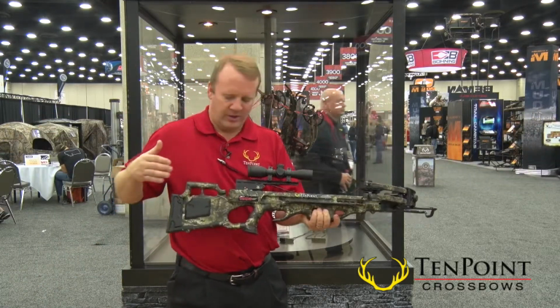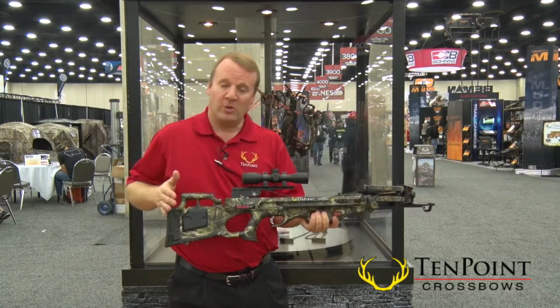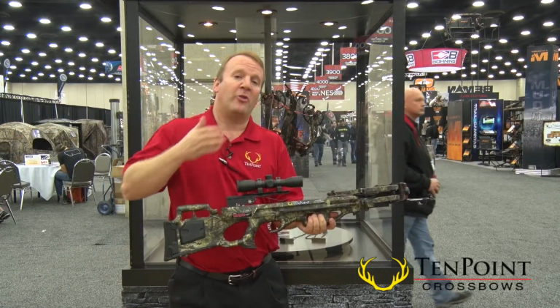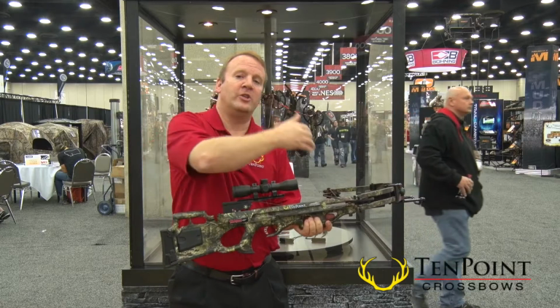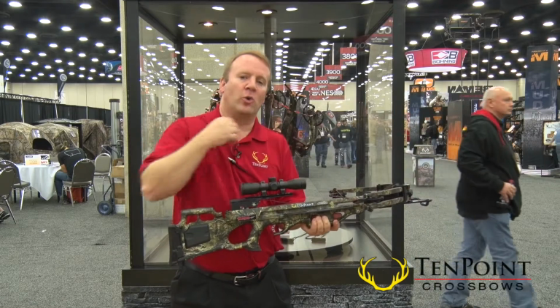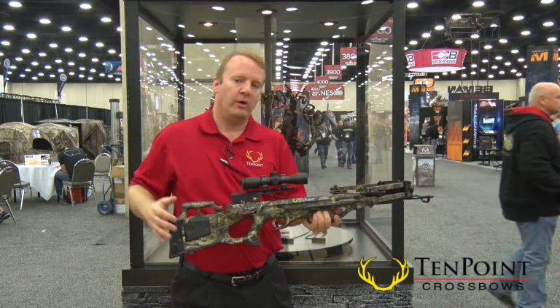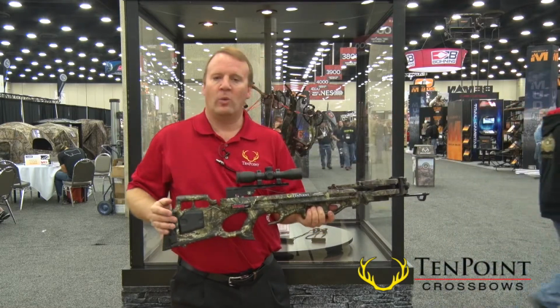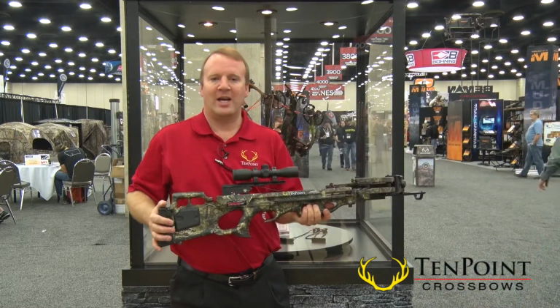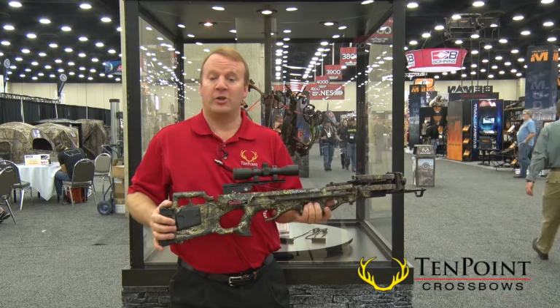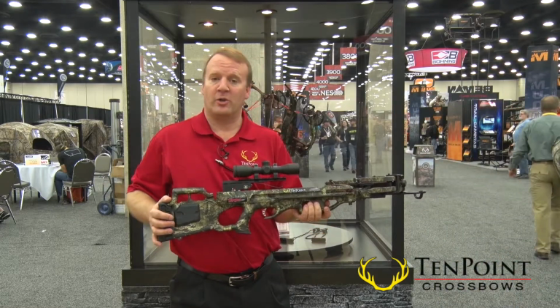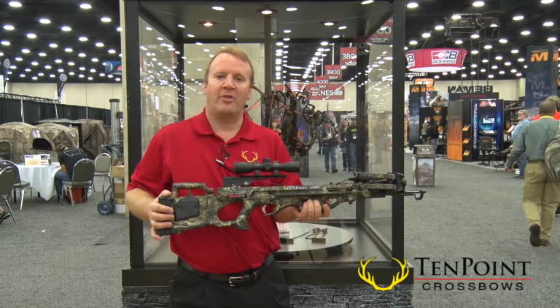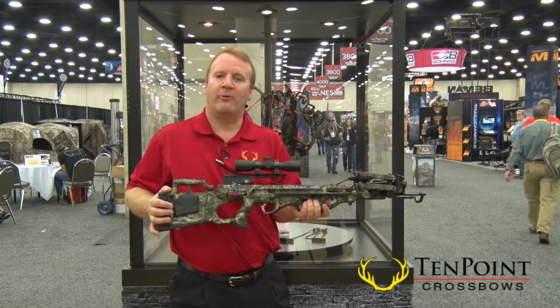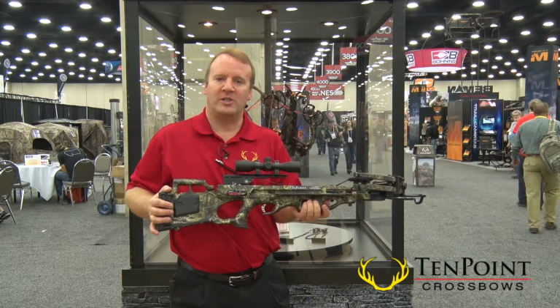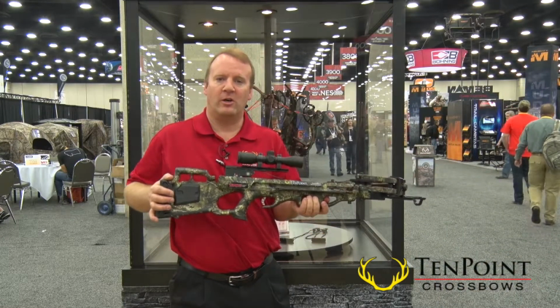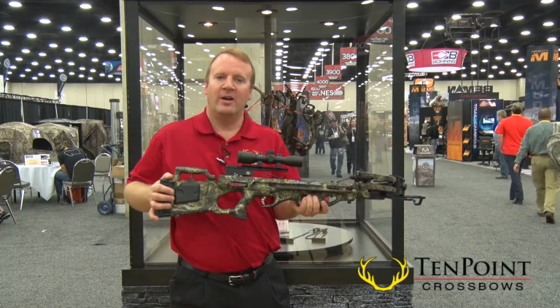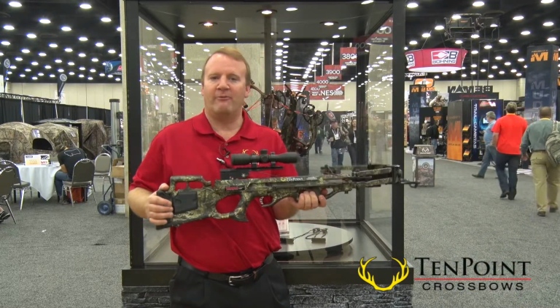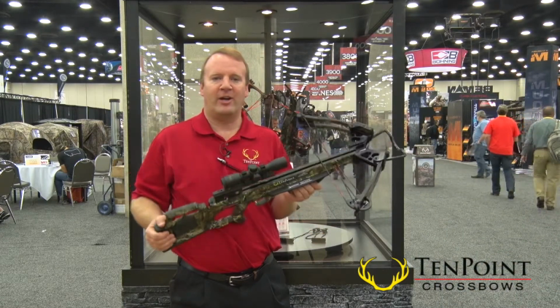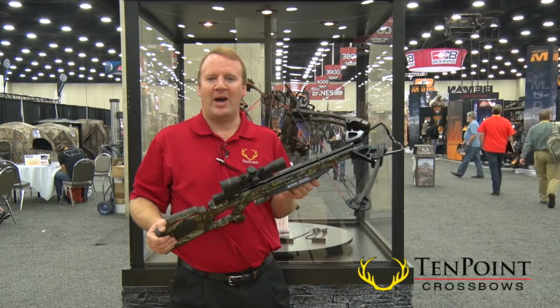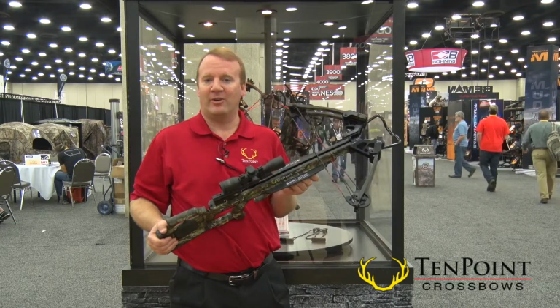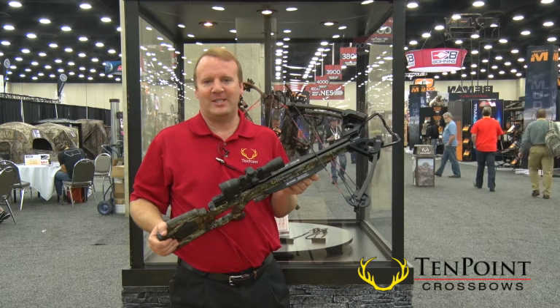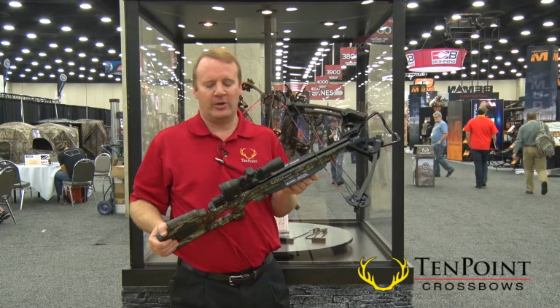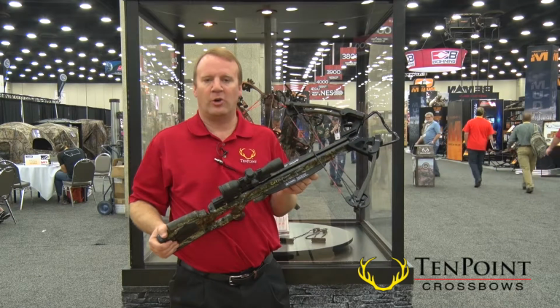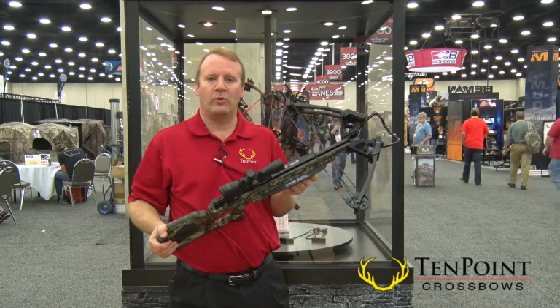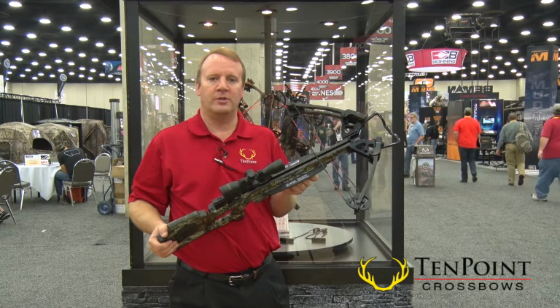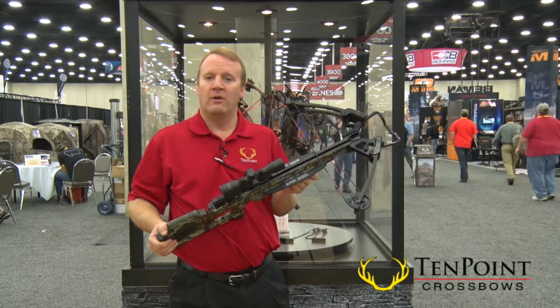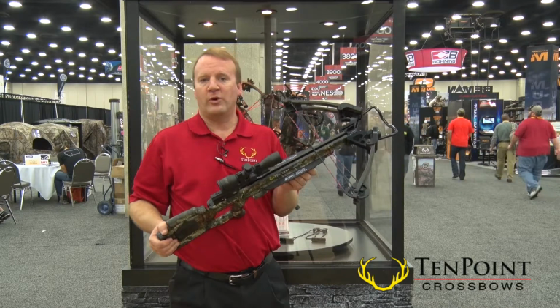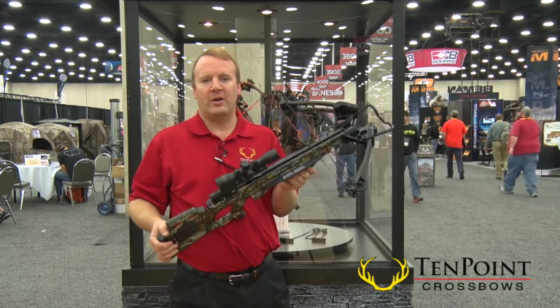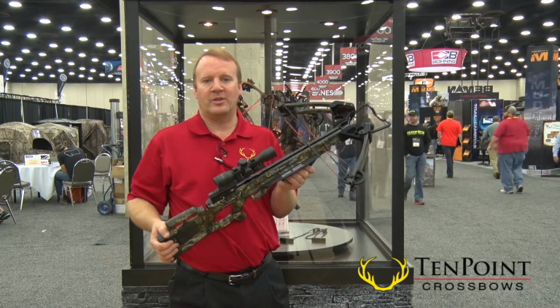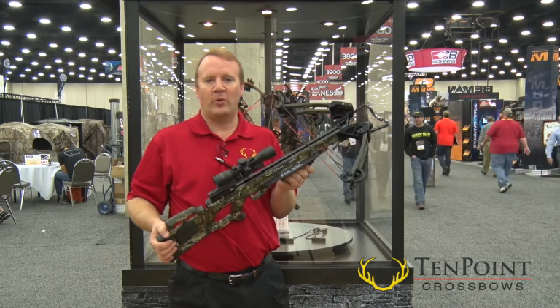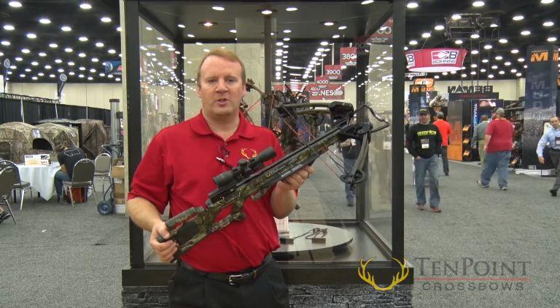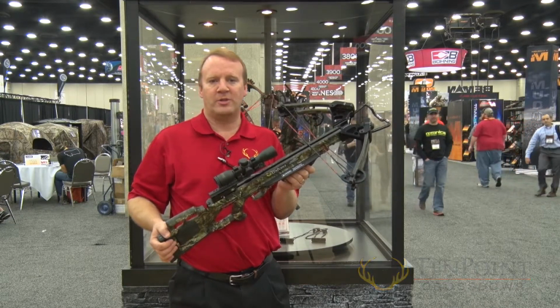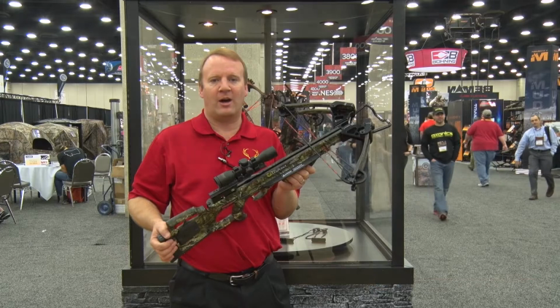This bow's about three inches shorter than it was last year, so it's only about 34 inches long. Again, very compact, very easy to handle as you're going through the woods. For more details, go to 10pointcrossbows.com.